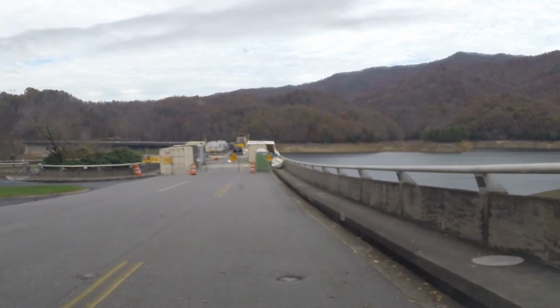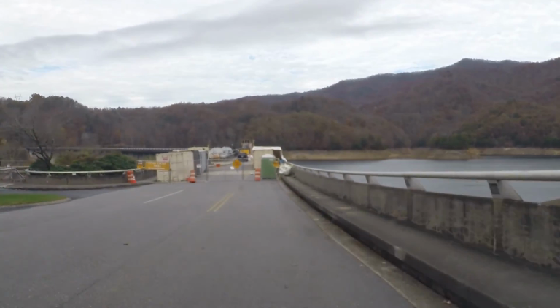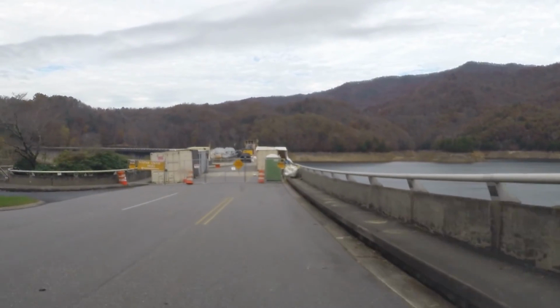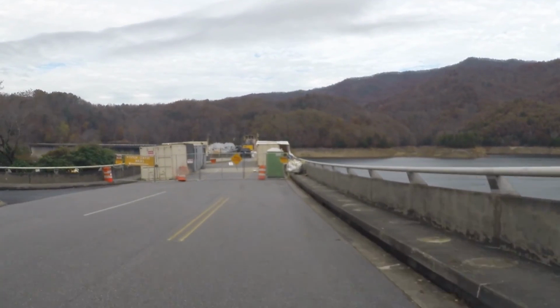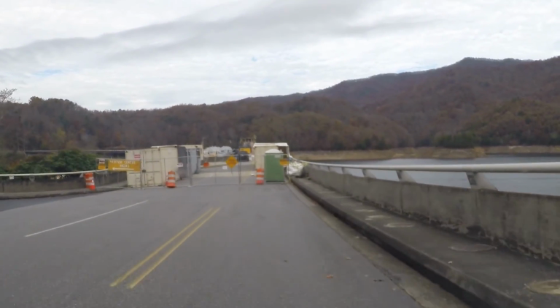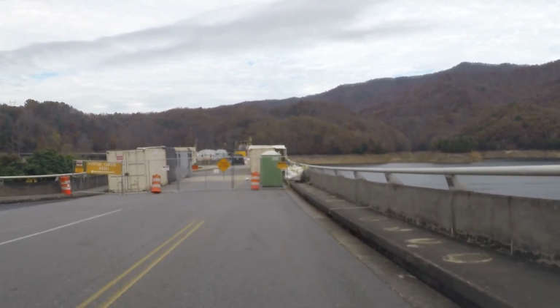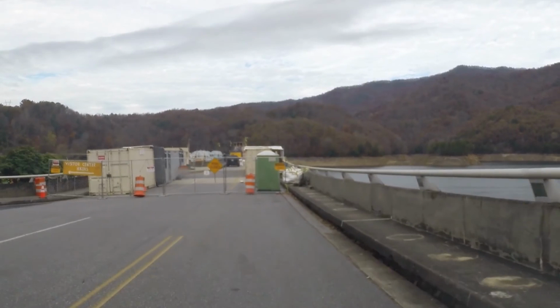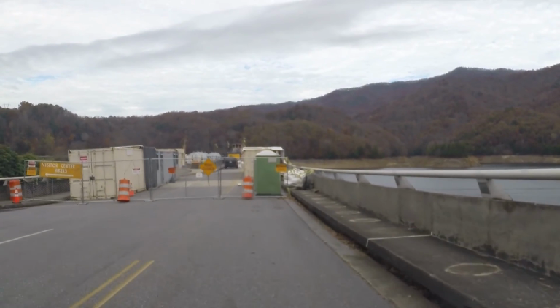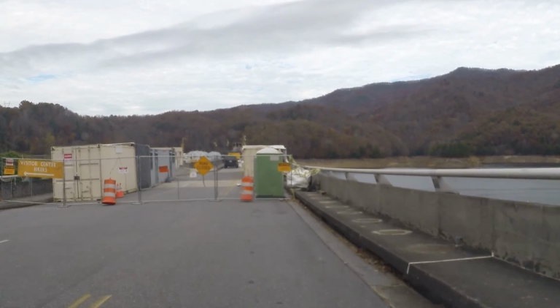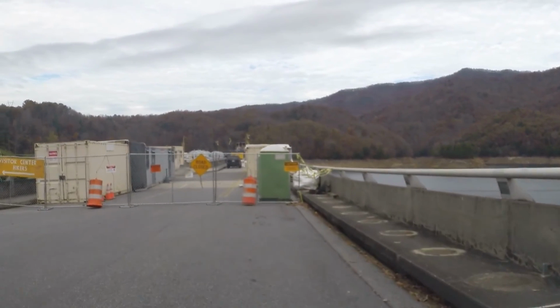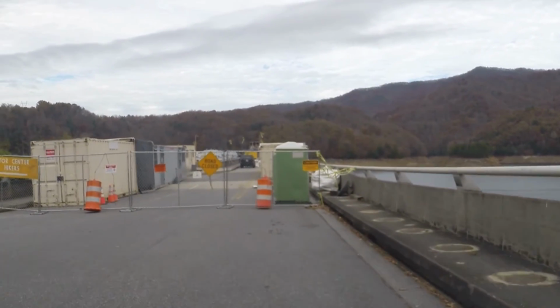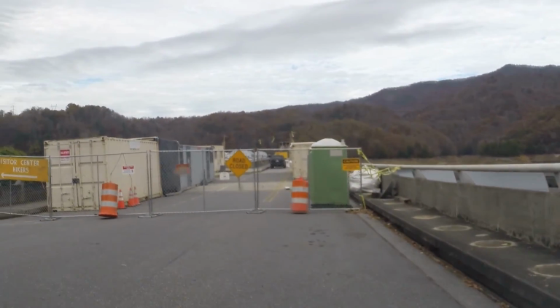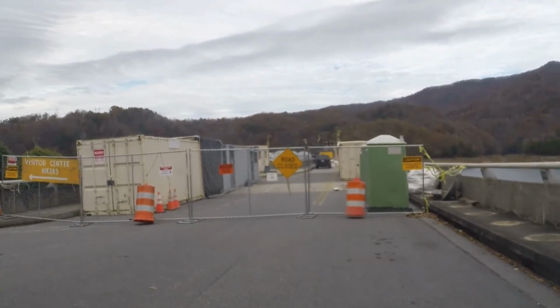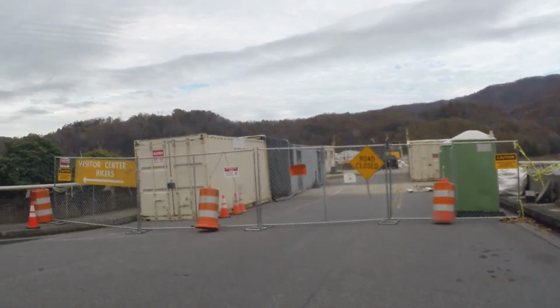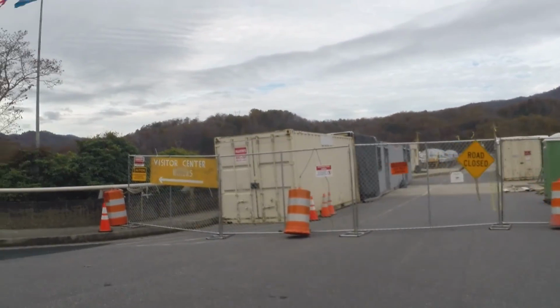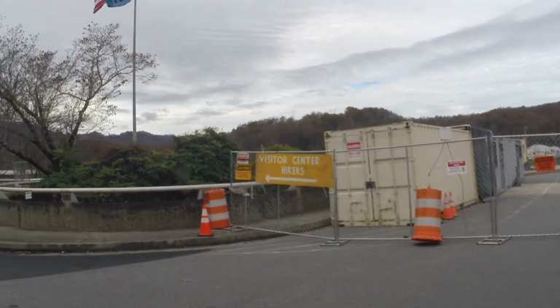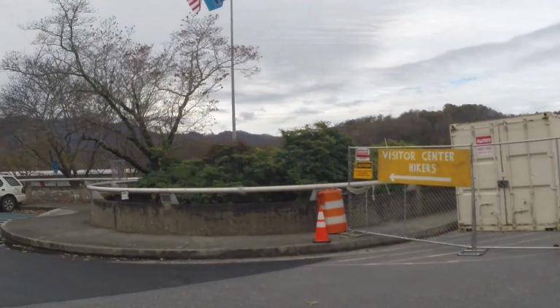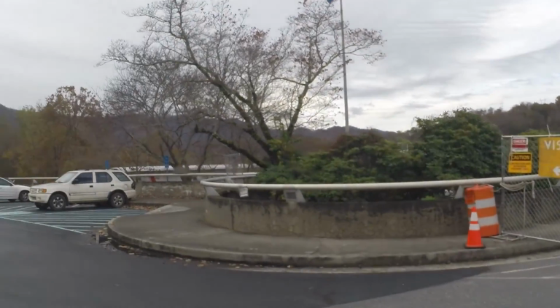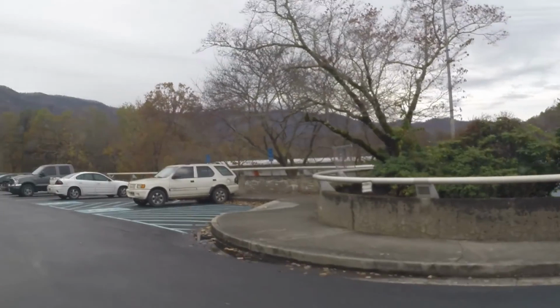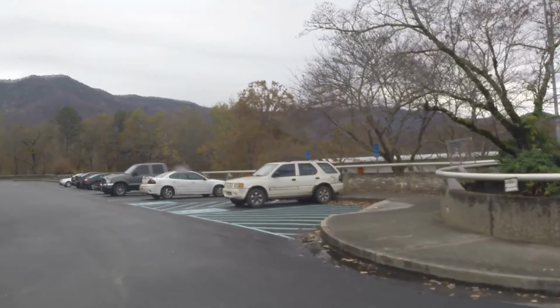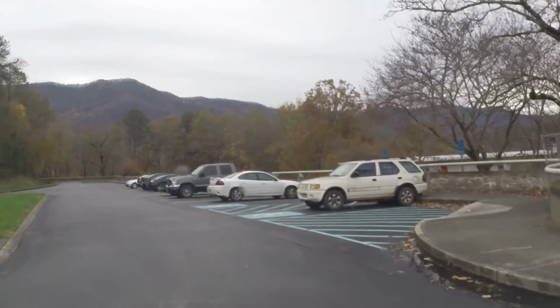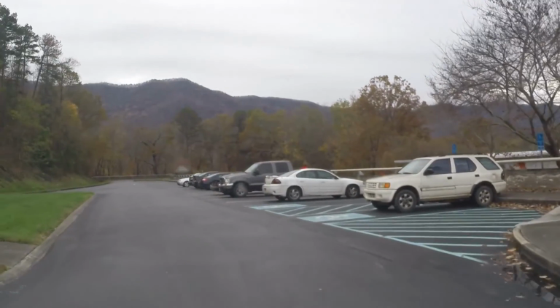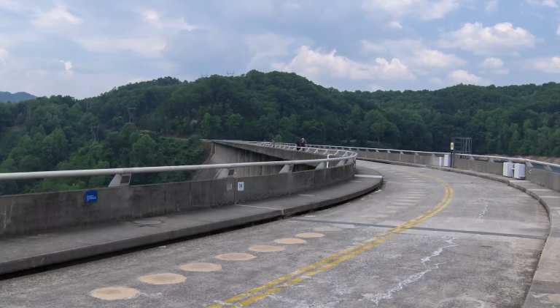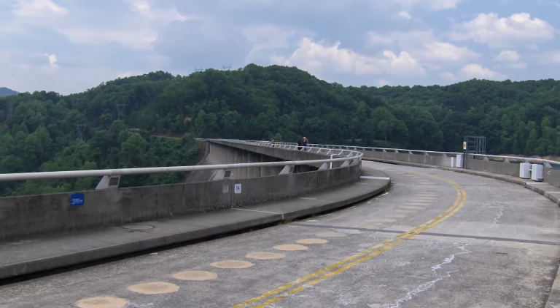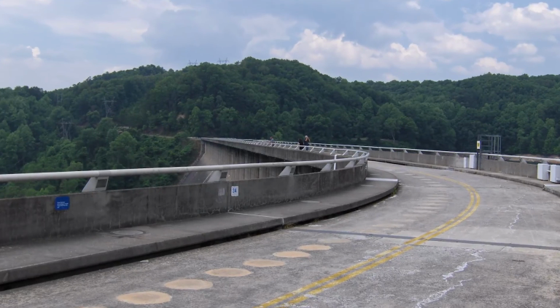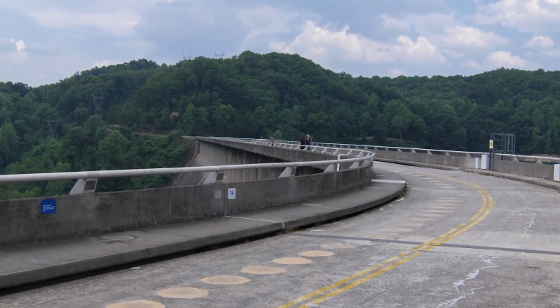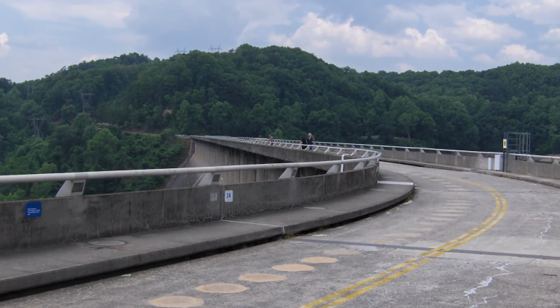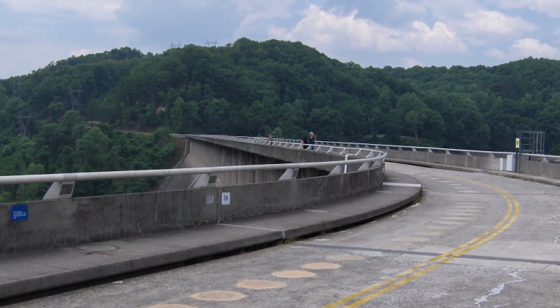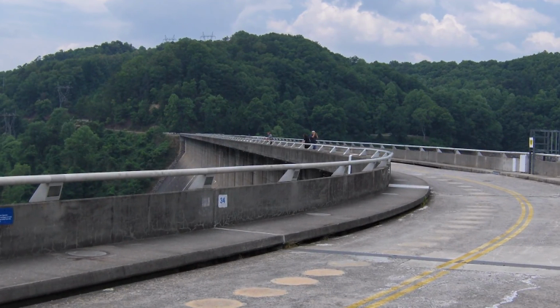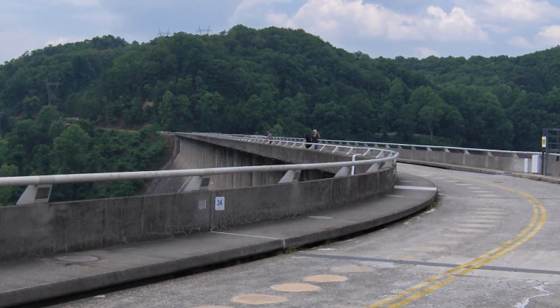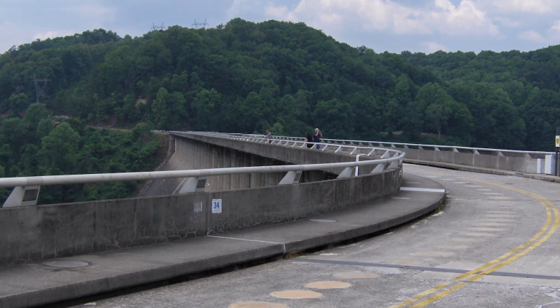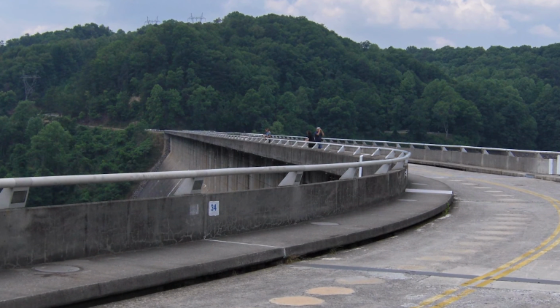When I arrived at the Fontana Dam, I was met by a metal gate. Currently, the Fontana Dam is closed to vehicular traffic; however, you are still able to hike across it. It just adds another two miles to your journey.